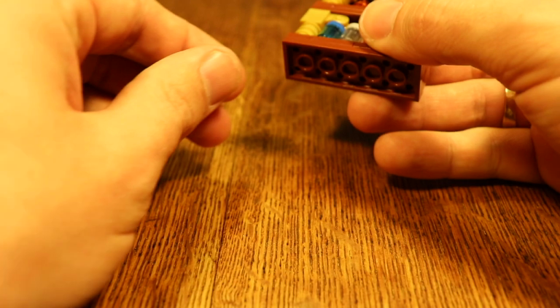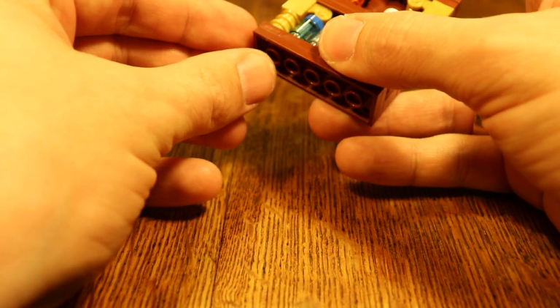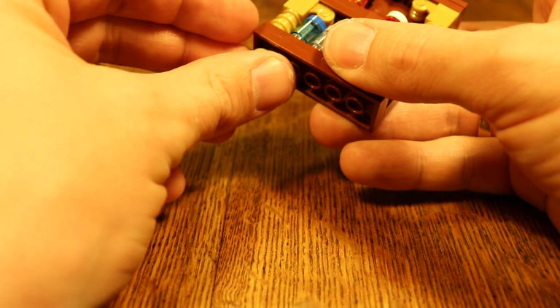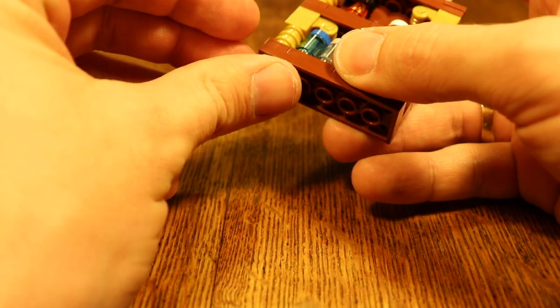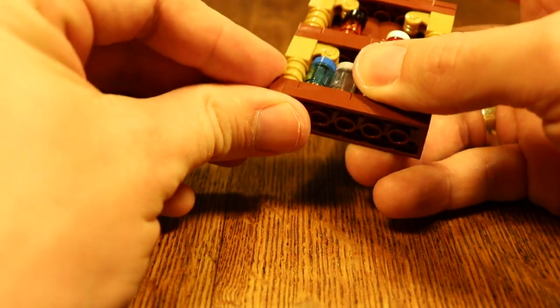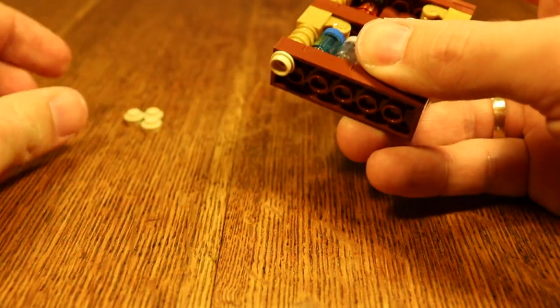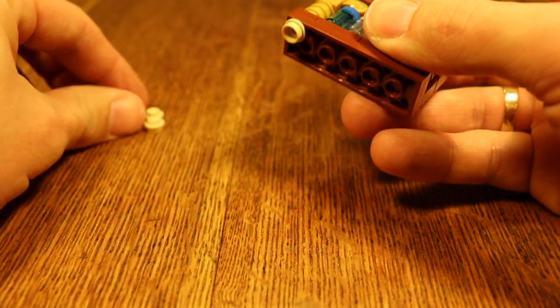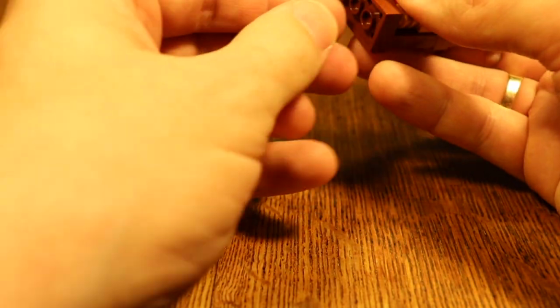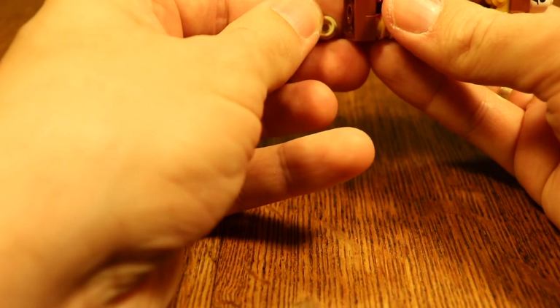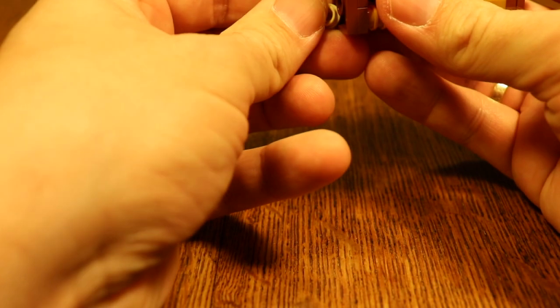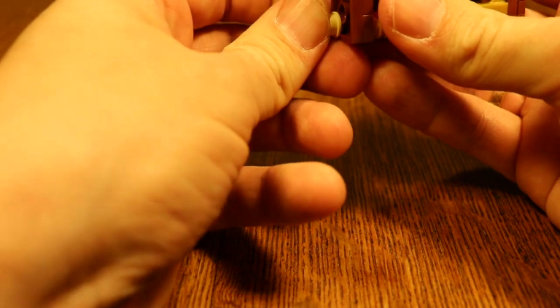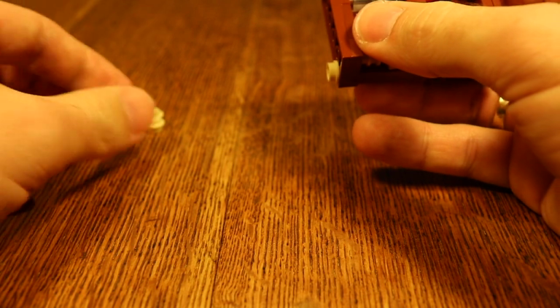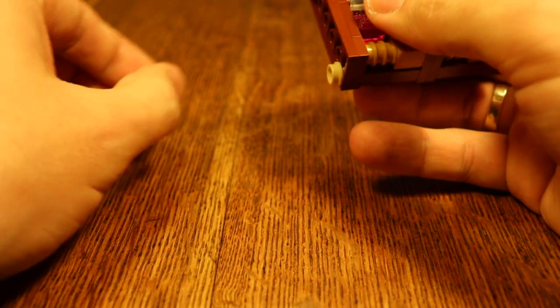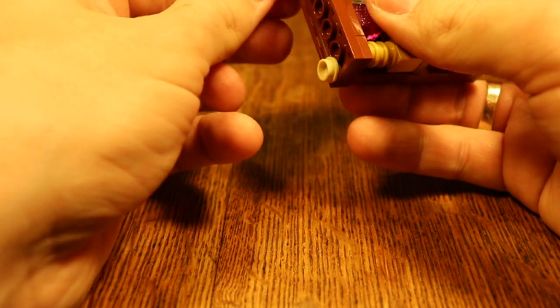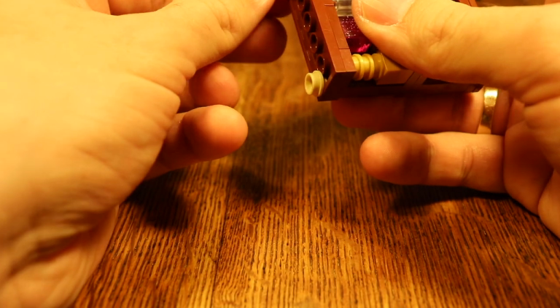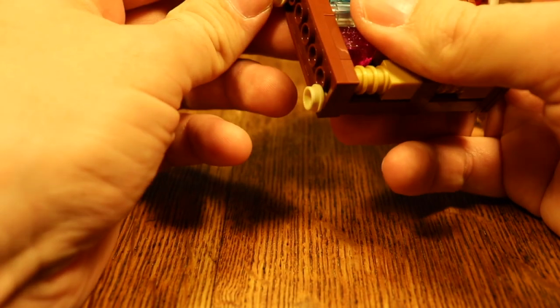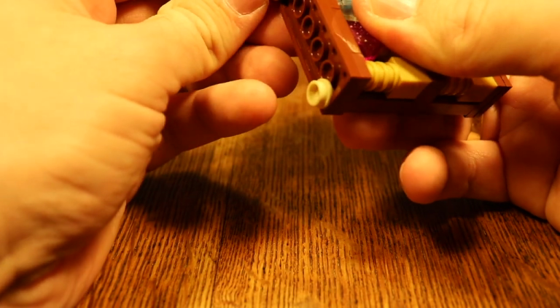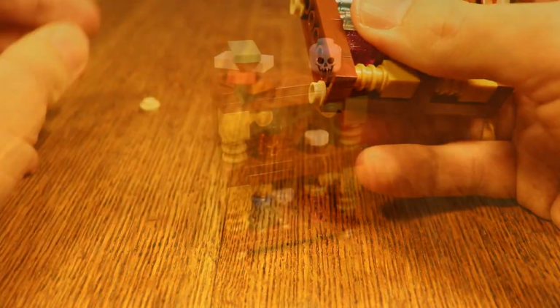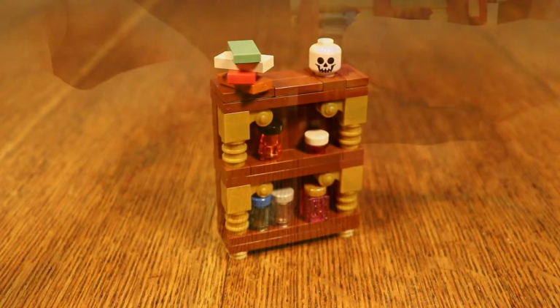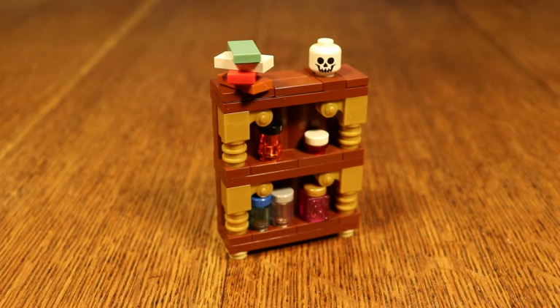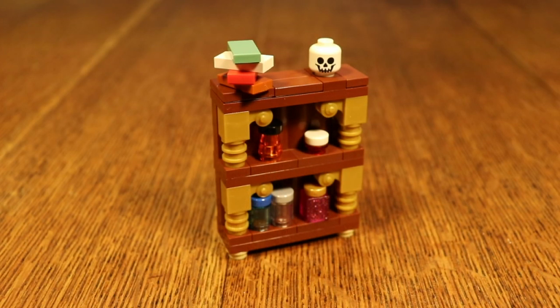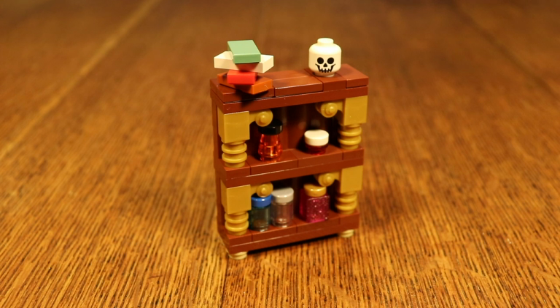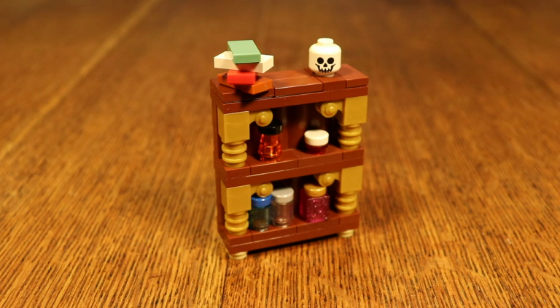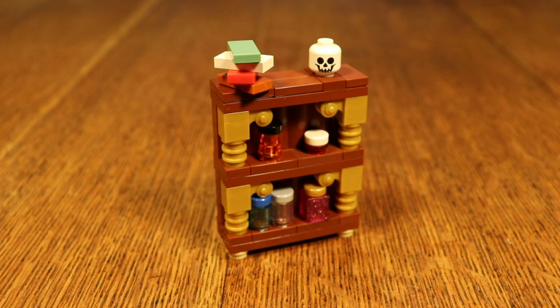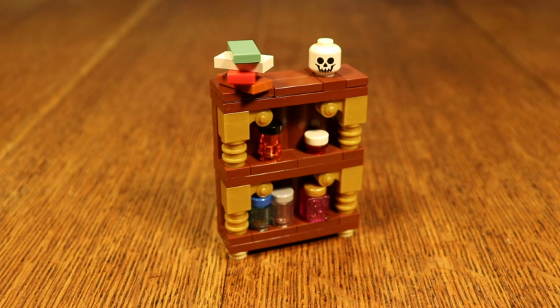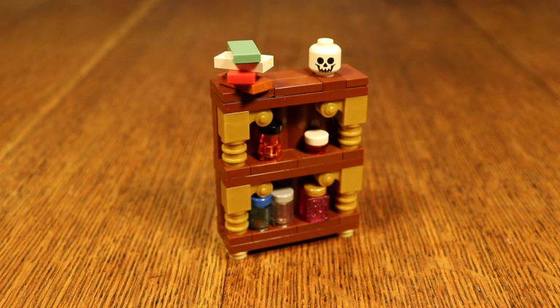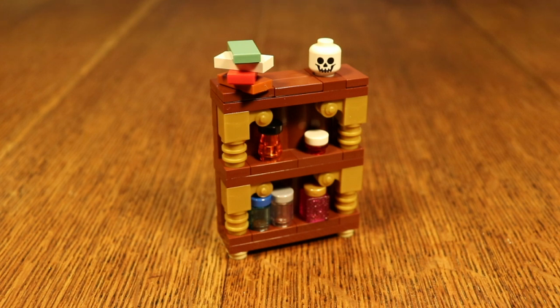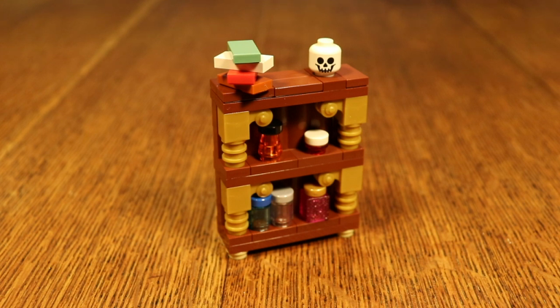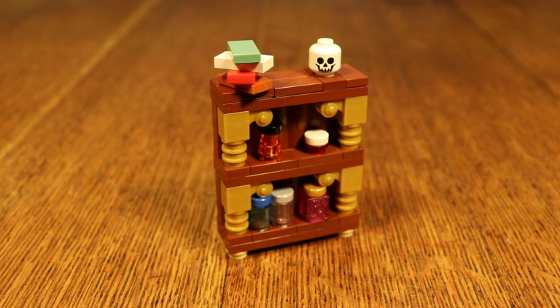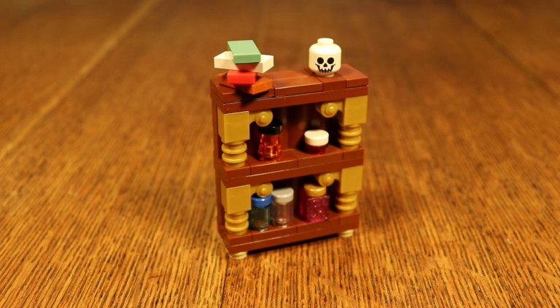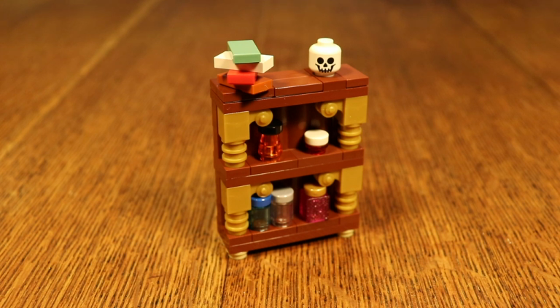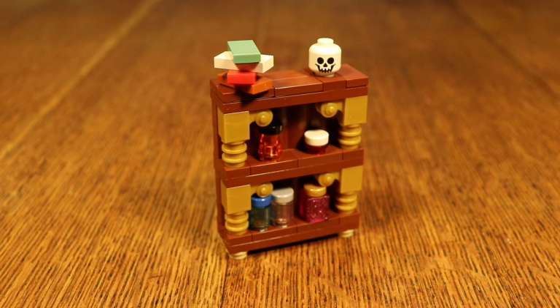At the bottom, add these small feet so it doesn't stand right on the floor, like this. There you go — your little bookcase is ready for your fantasy hovel.